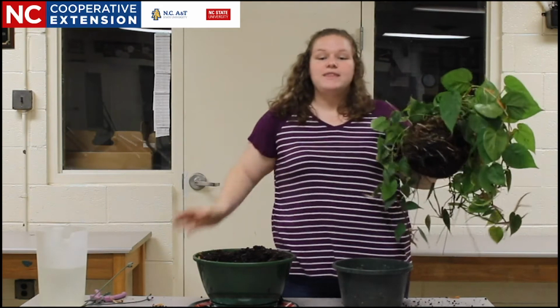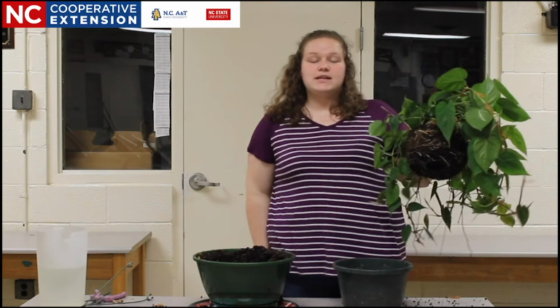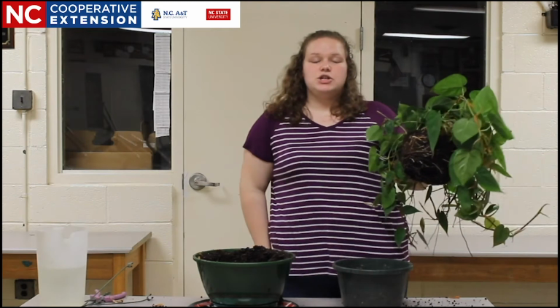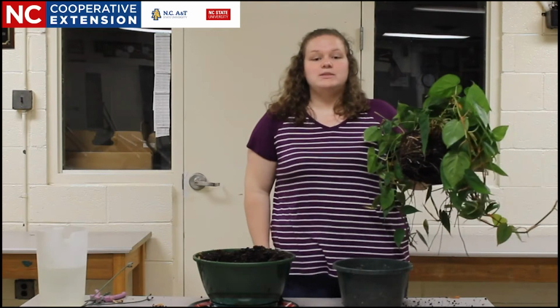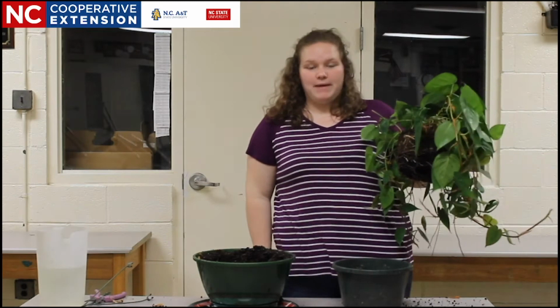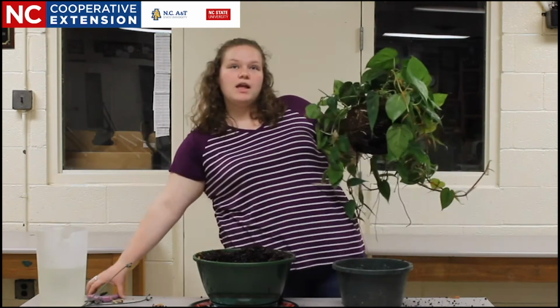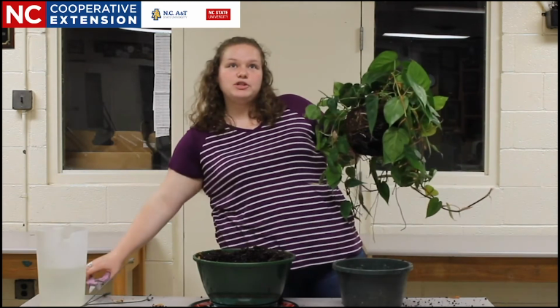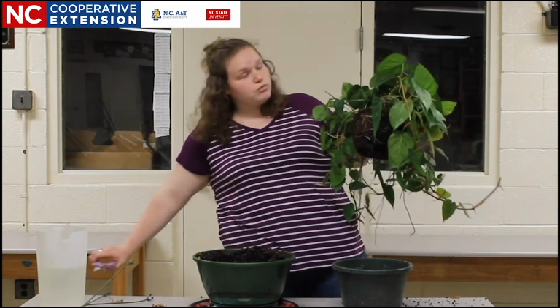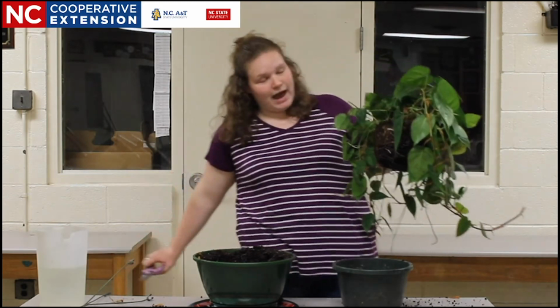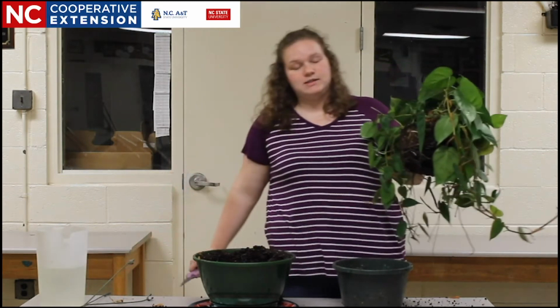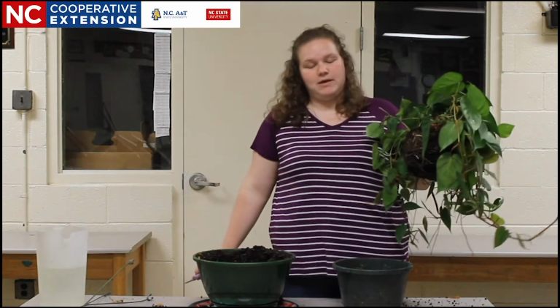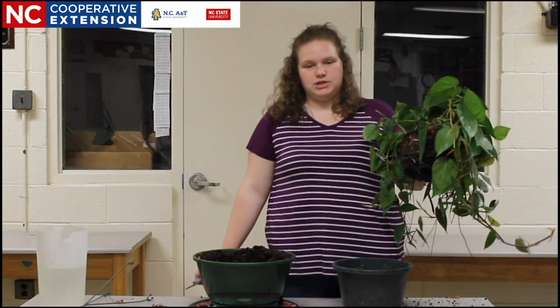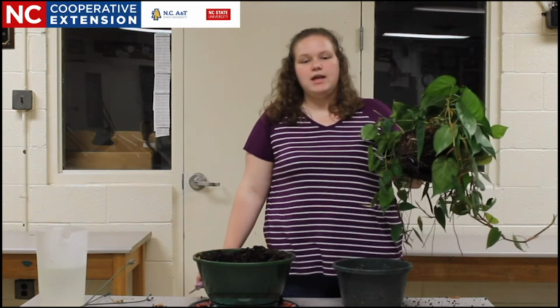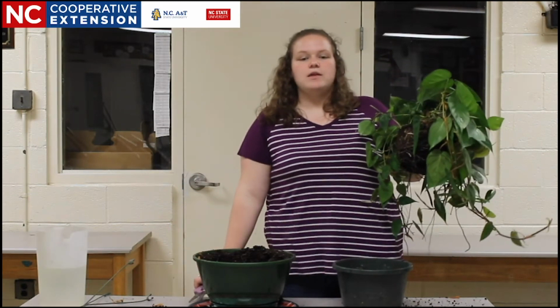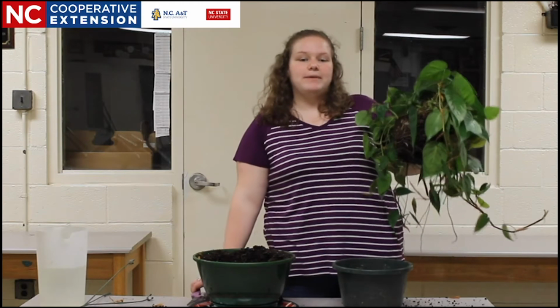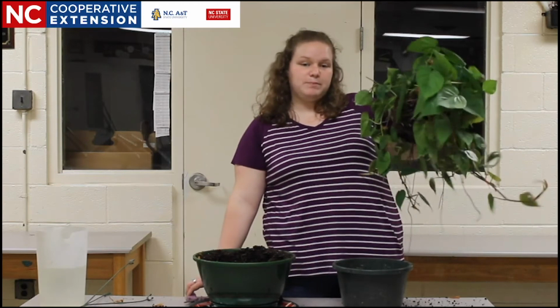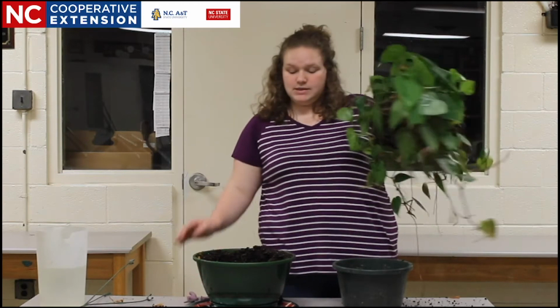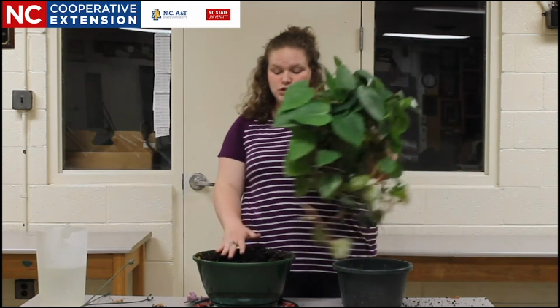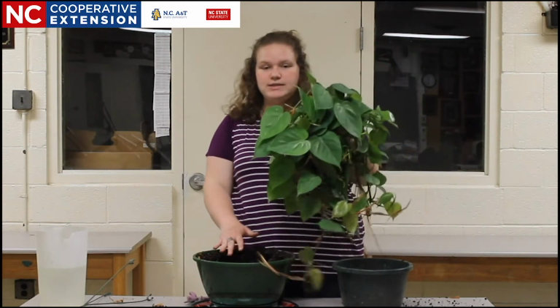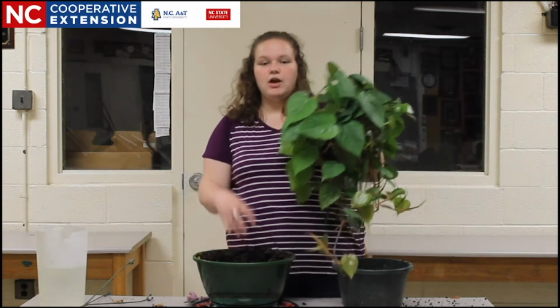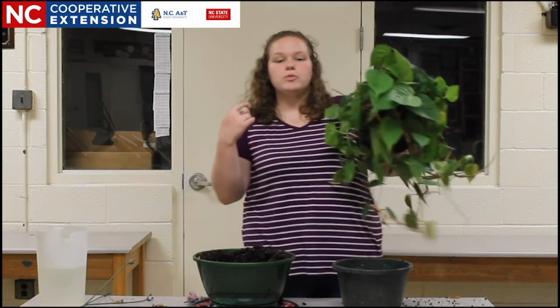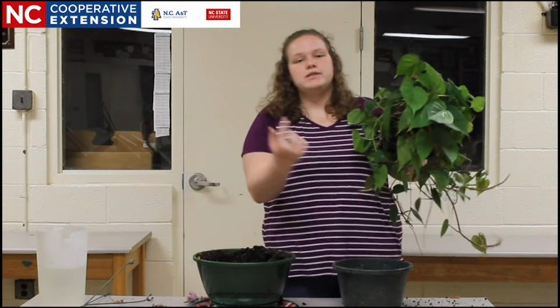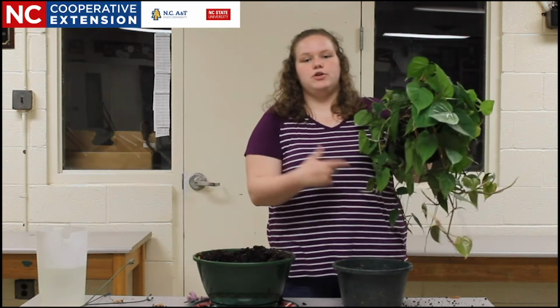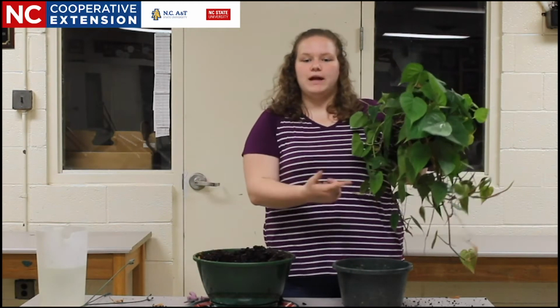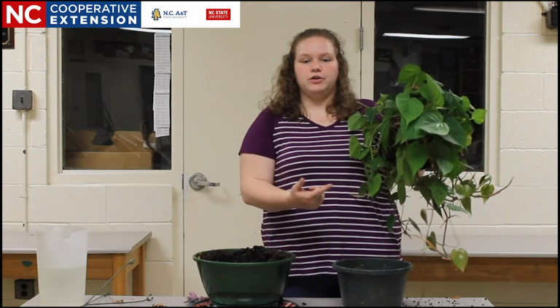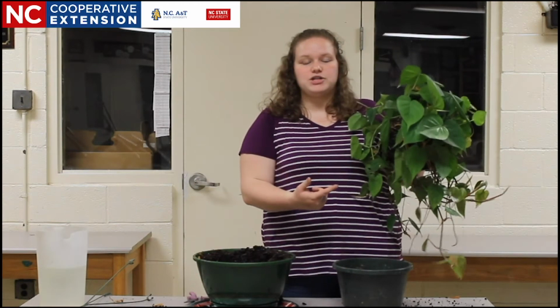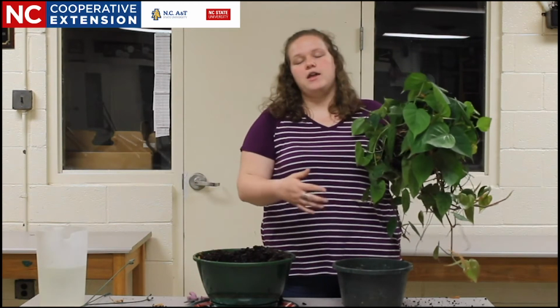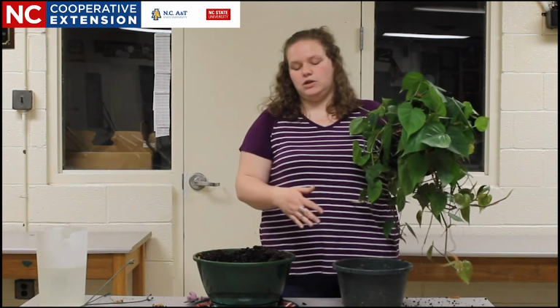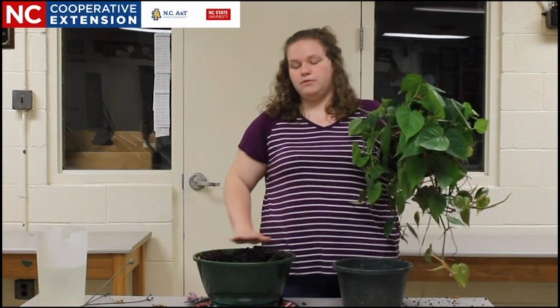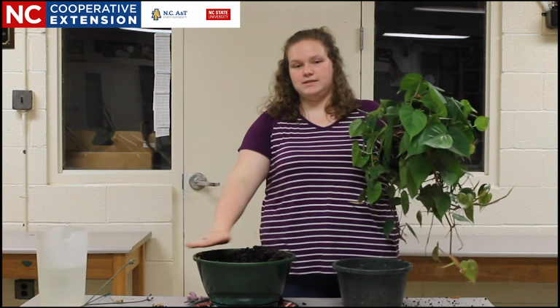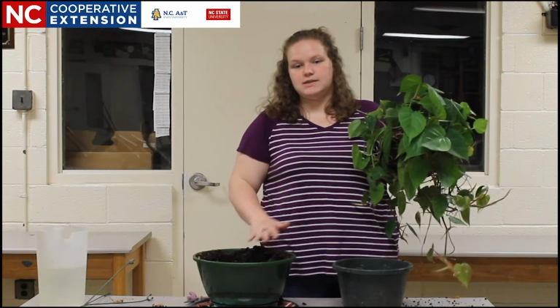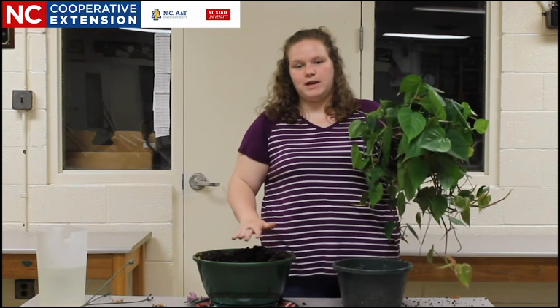This is a condition known as pot-bound. If we don't correct this pot-bound condition, then when the plant is placed into its new container, the roots will continue to grow in that circular fashion and not make use of the rest of the container space.